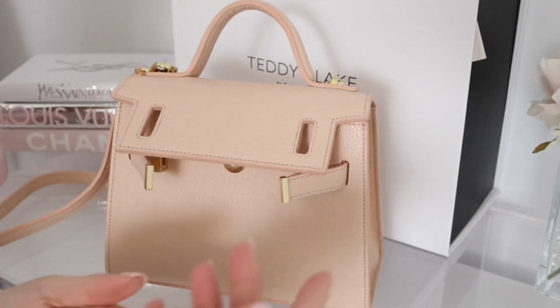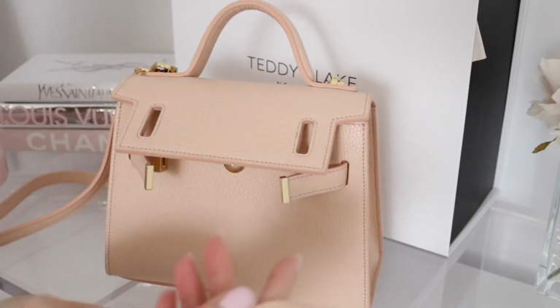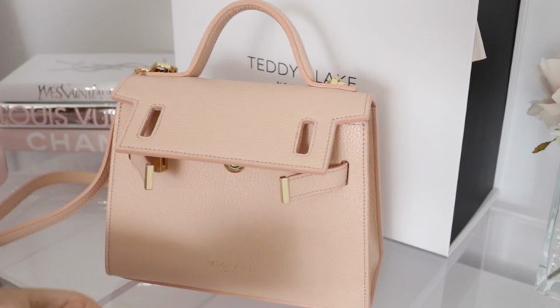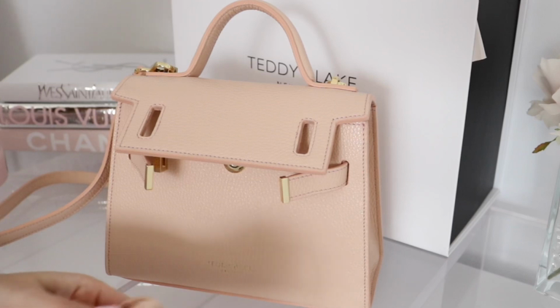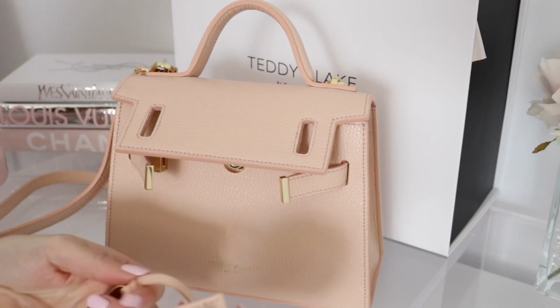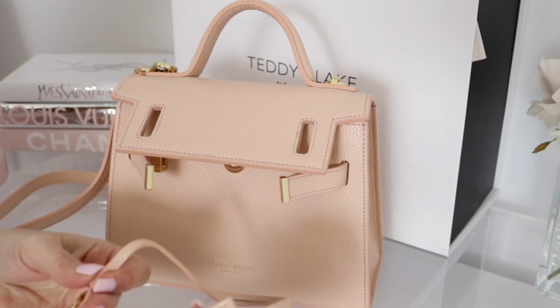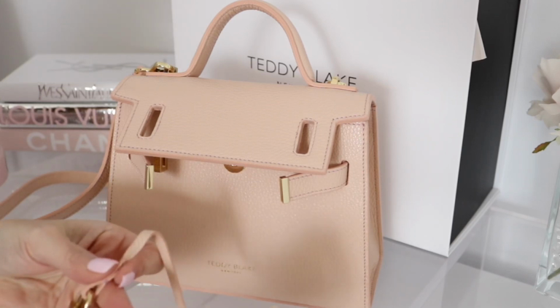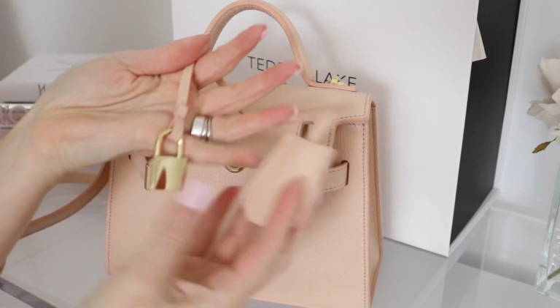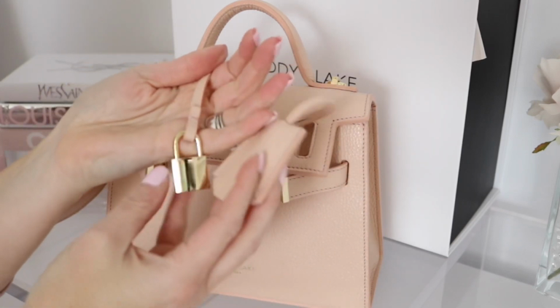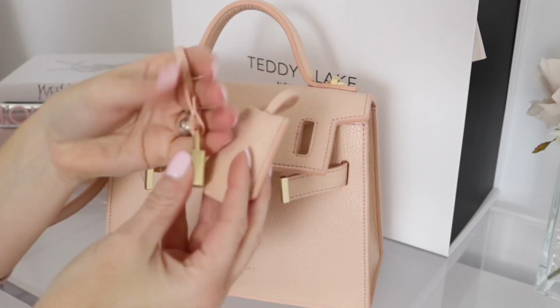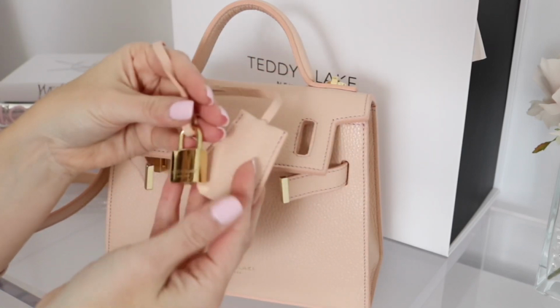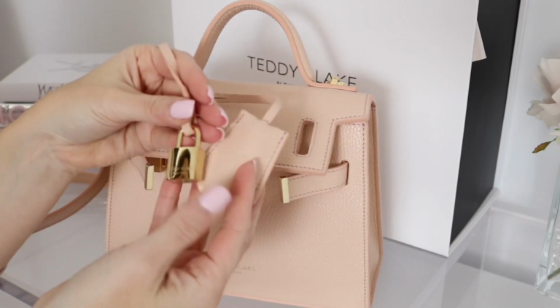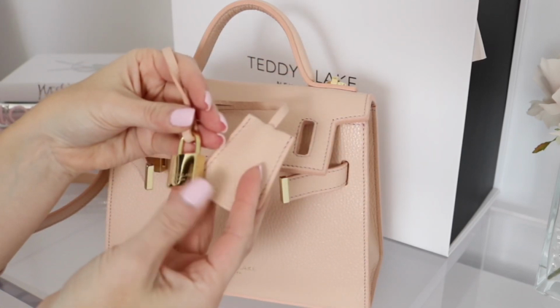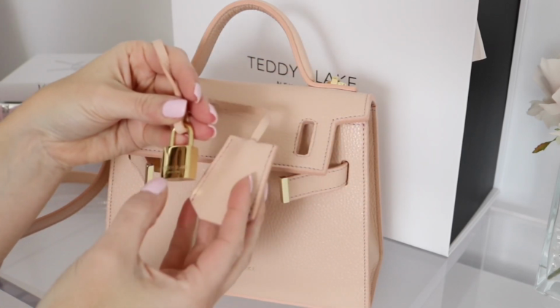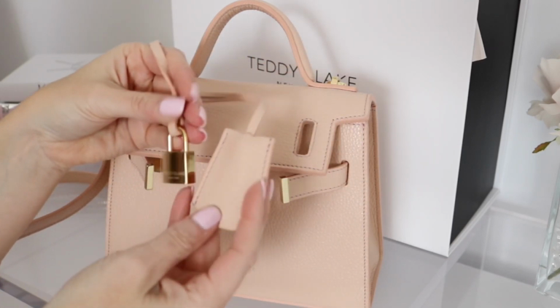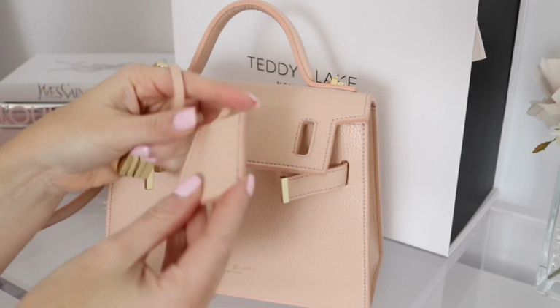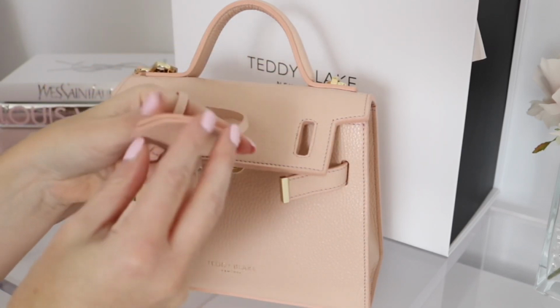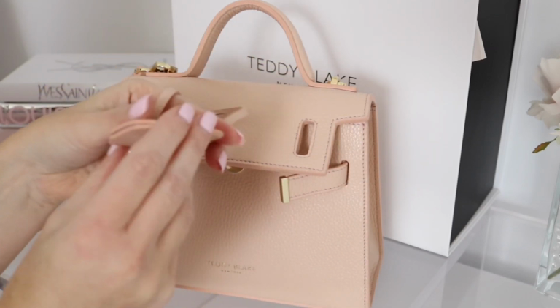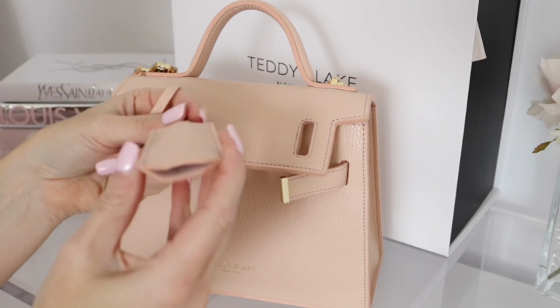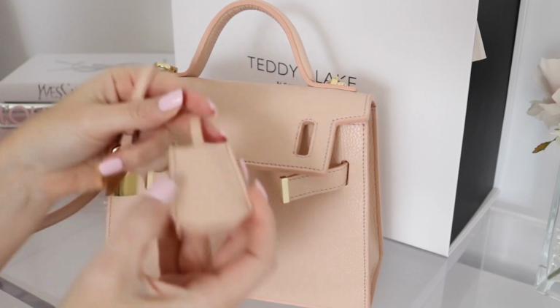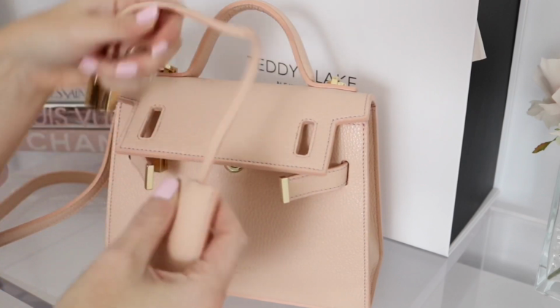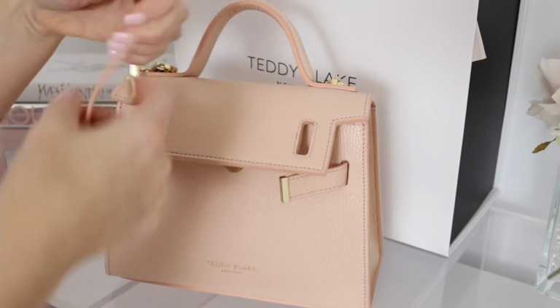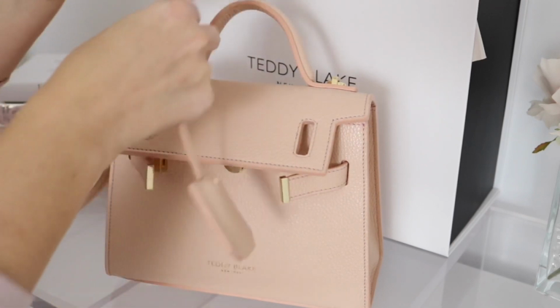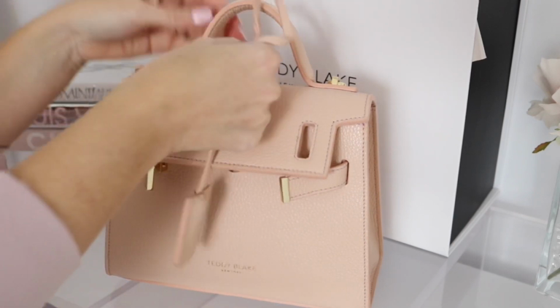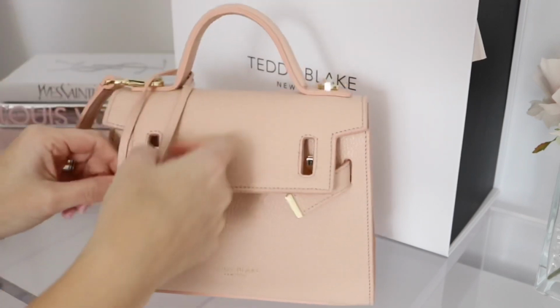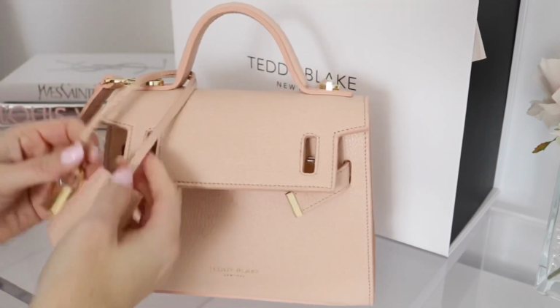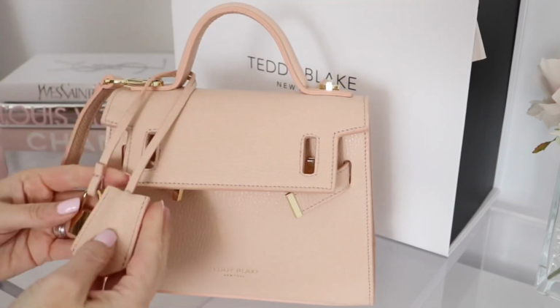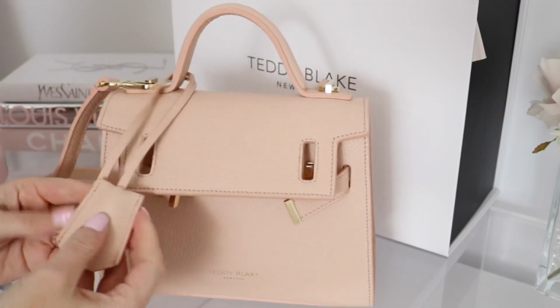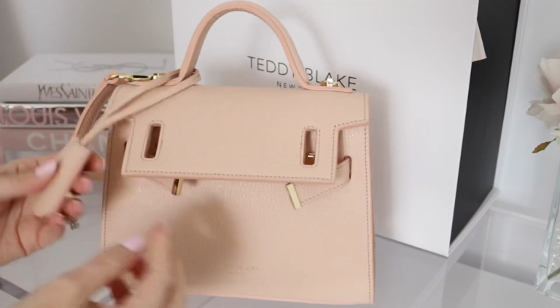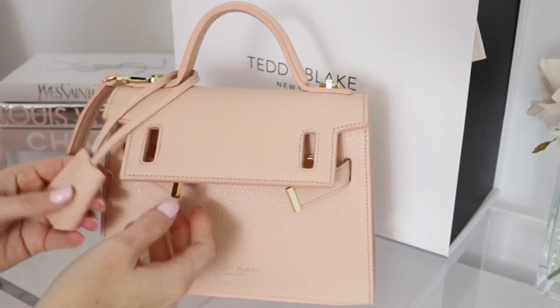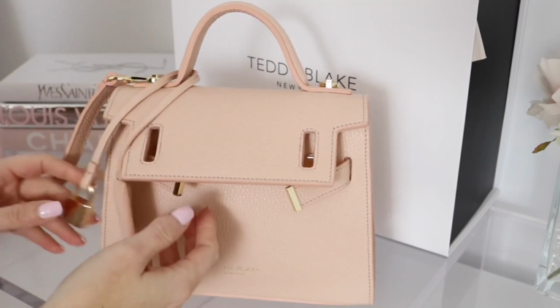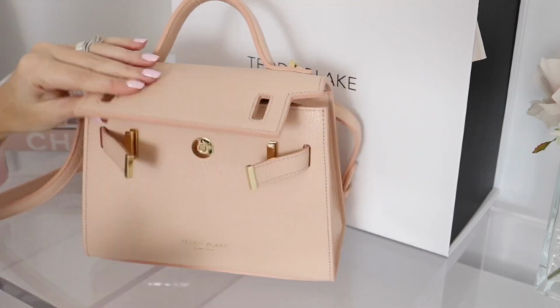It also comes with a key and lock — this is beautiful gold, says Teddy Blake — and then you have the key here and you can just hook that on. It looks so nice.